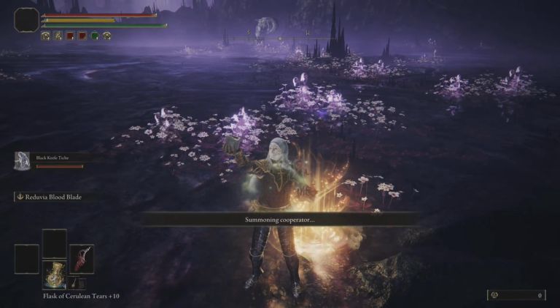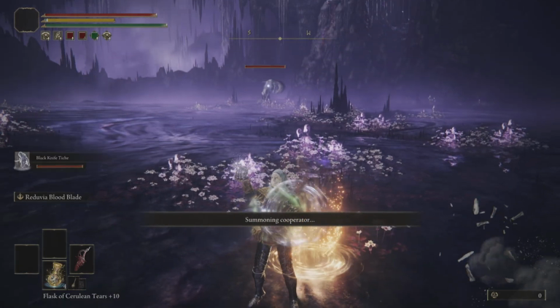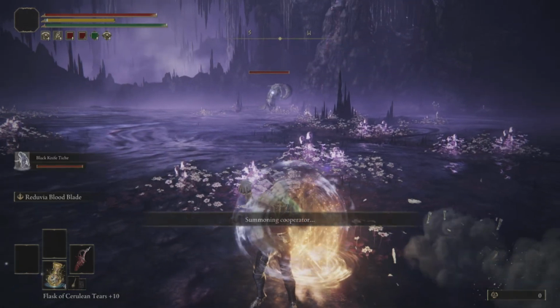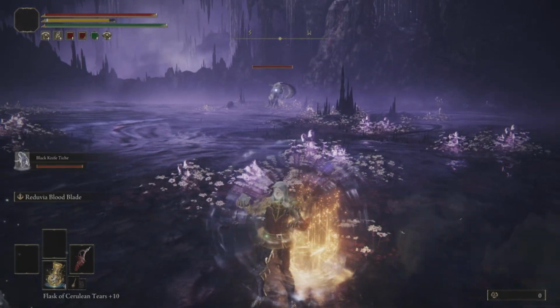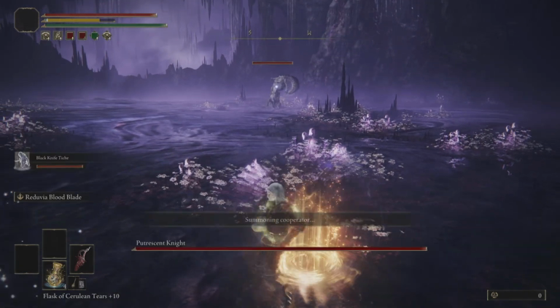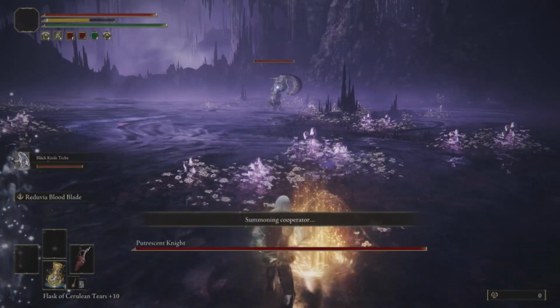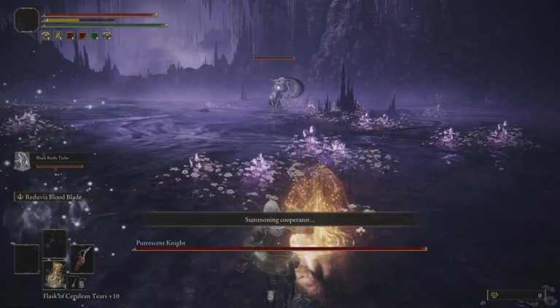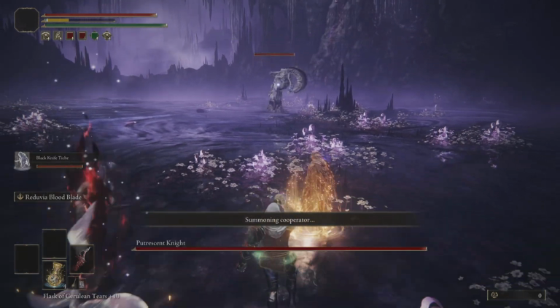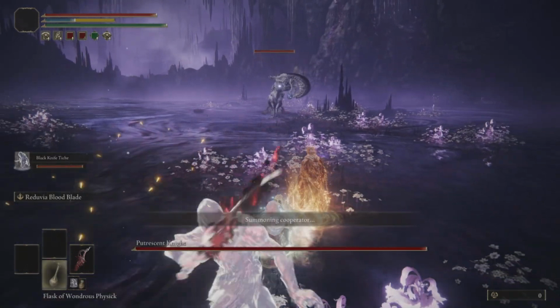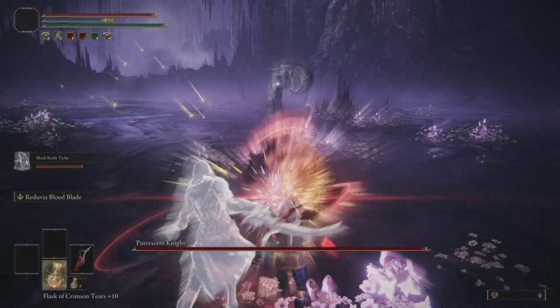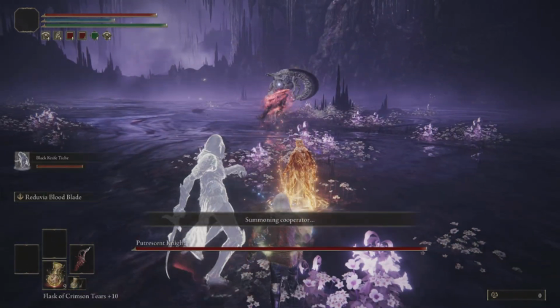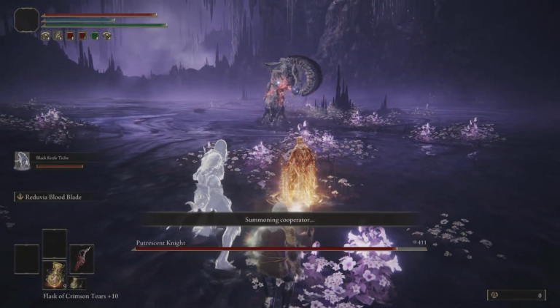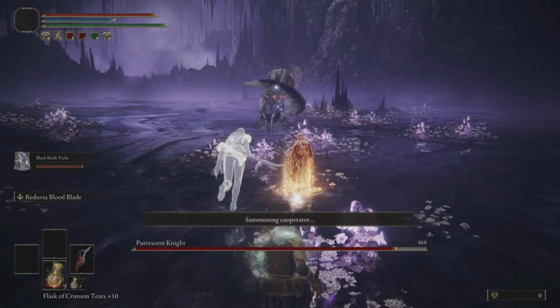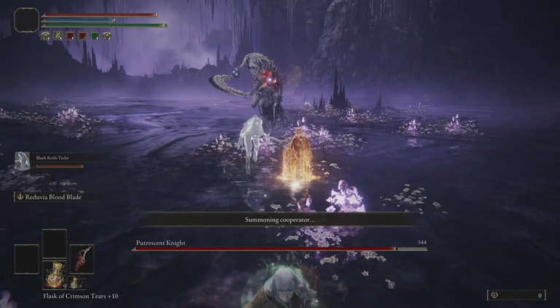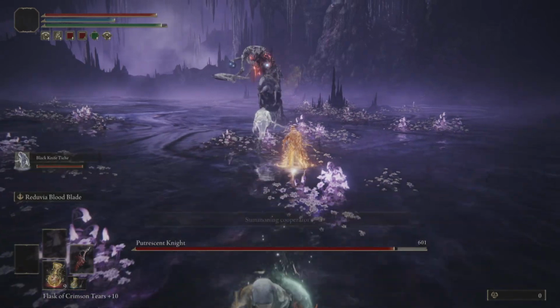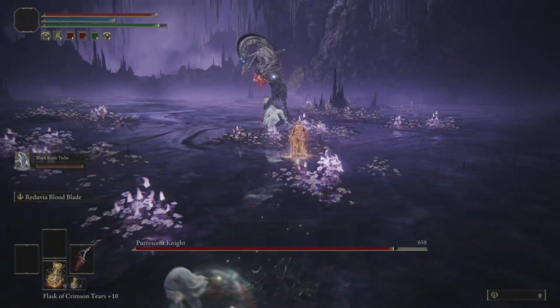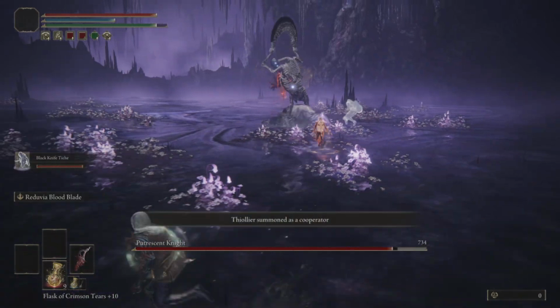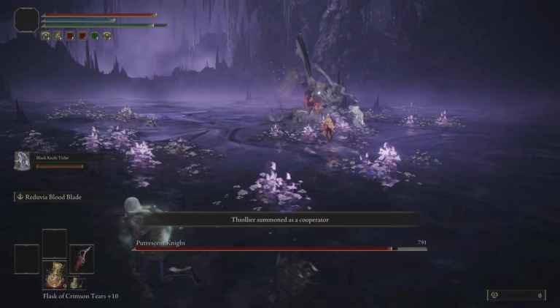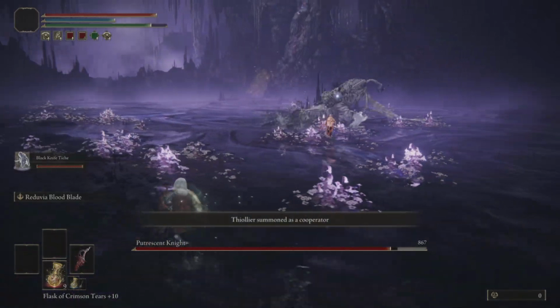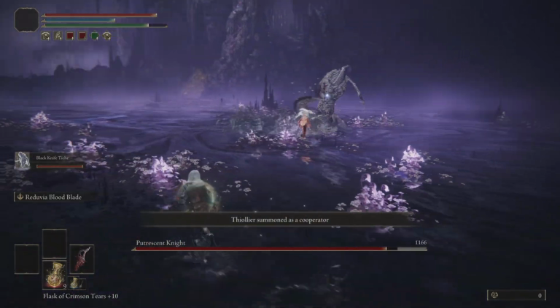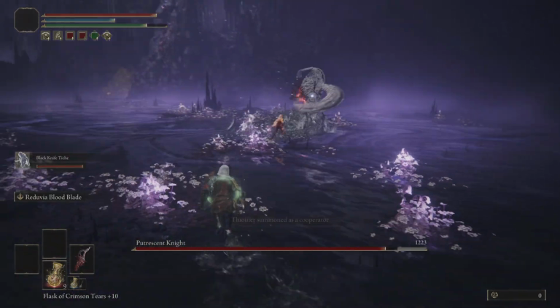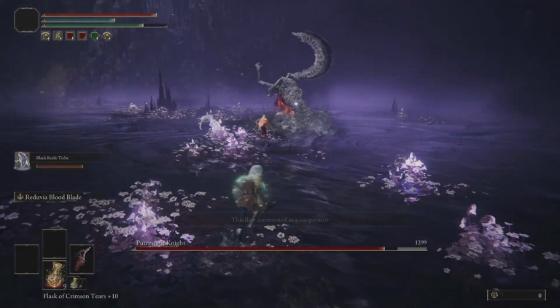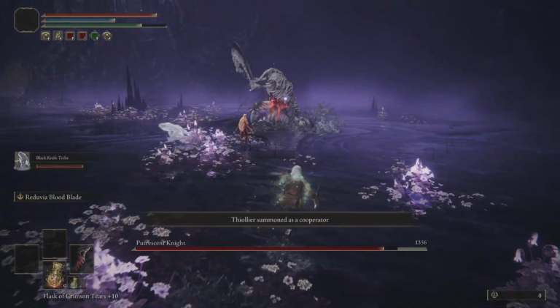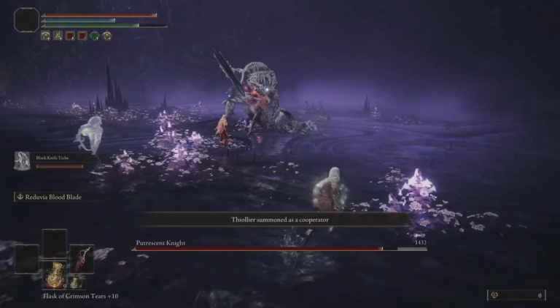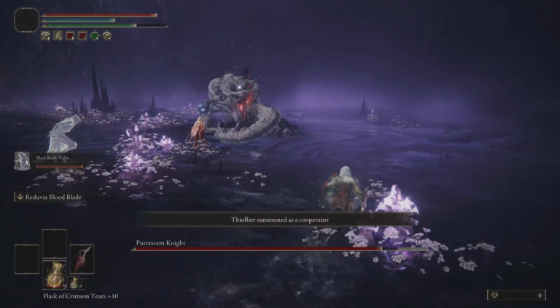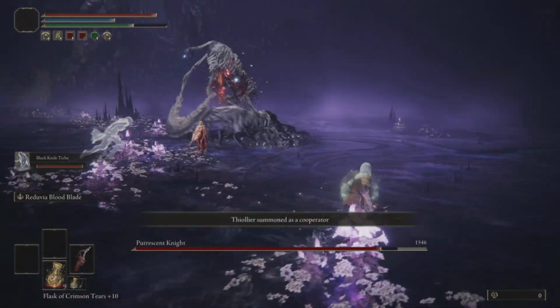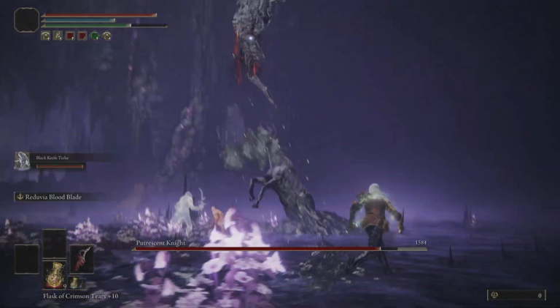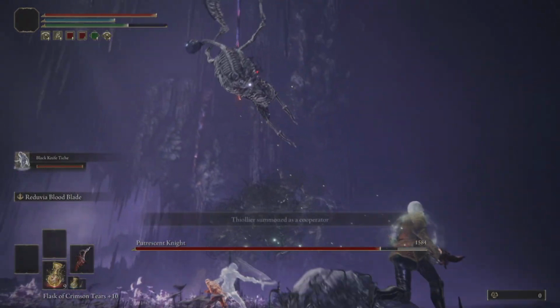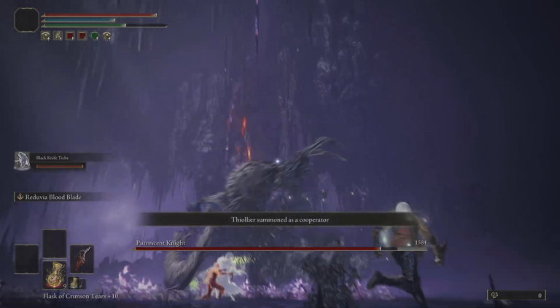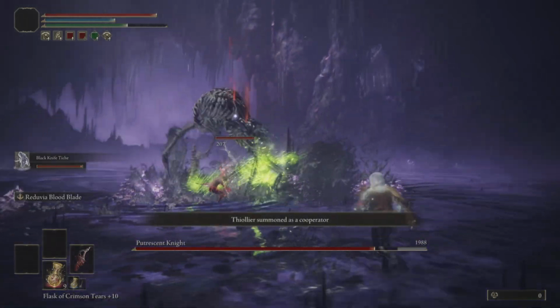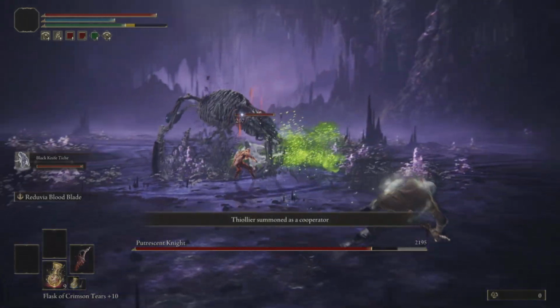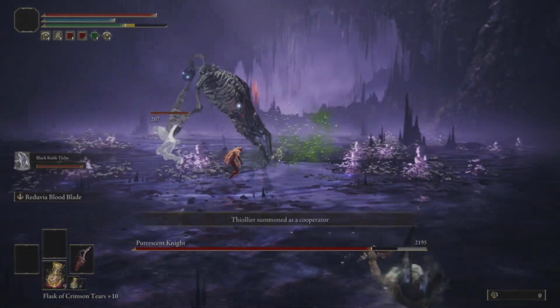Stick around for the end for my stats. Some people like to run against the wall and fight him, but he still does a lot of combos. So if you've got a good shield, or if you can time your dodges and dodge towards him, you're fine.